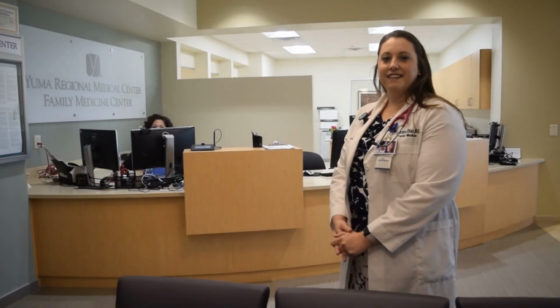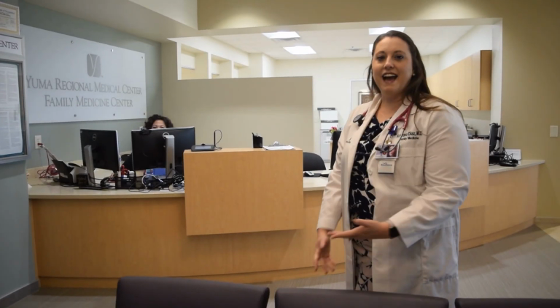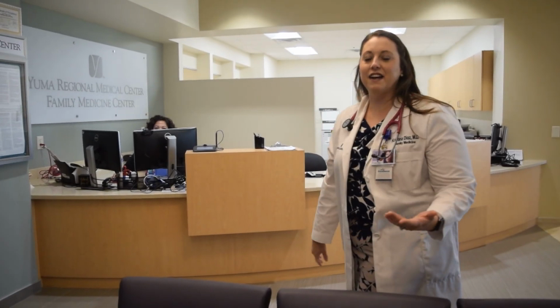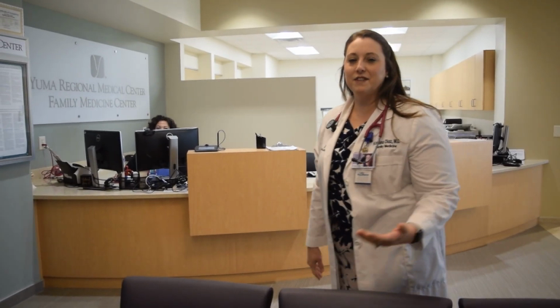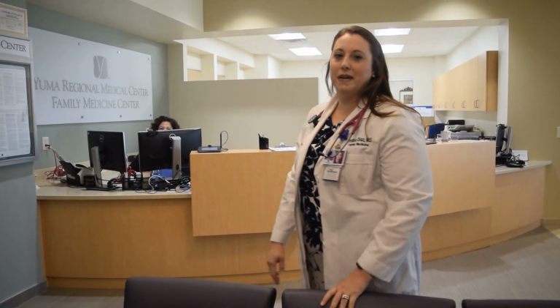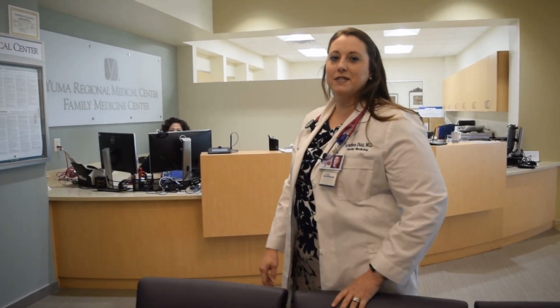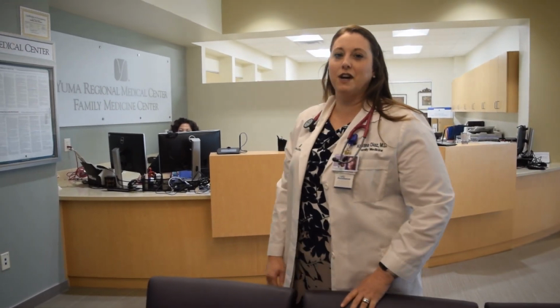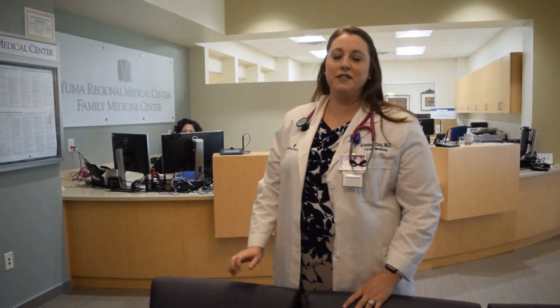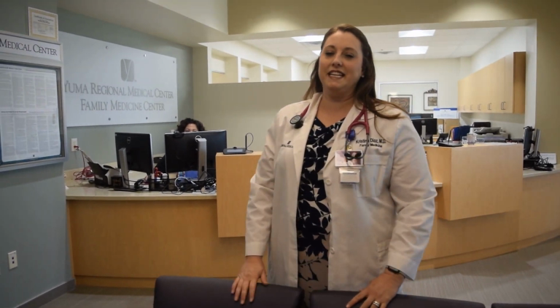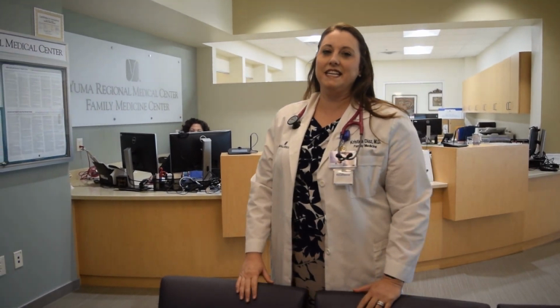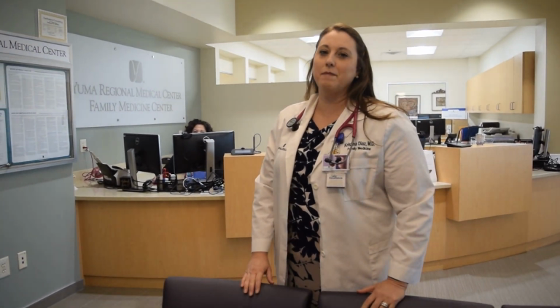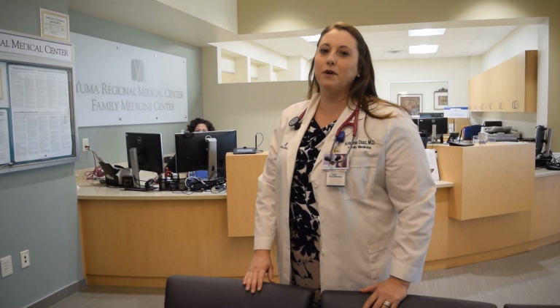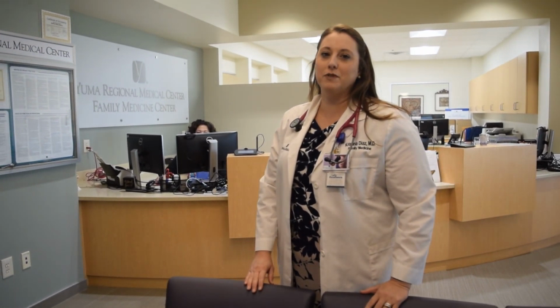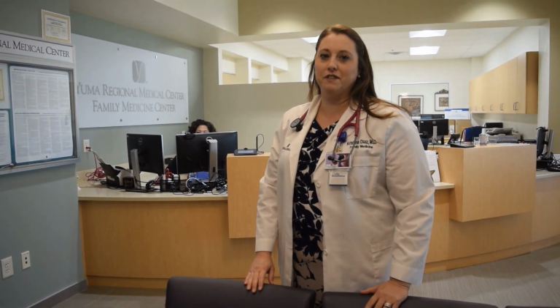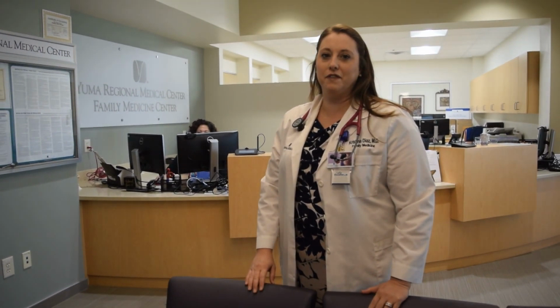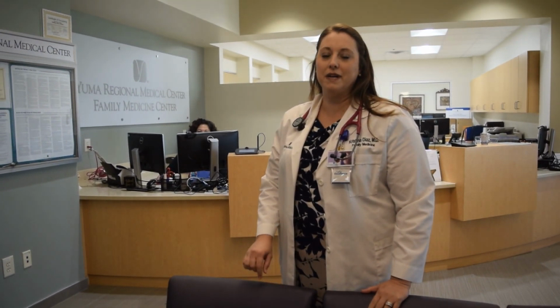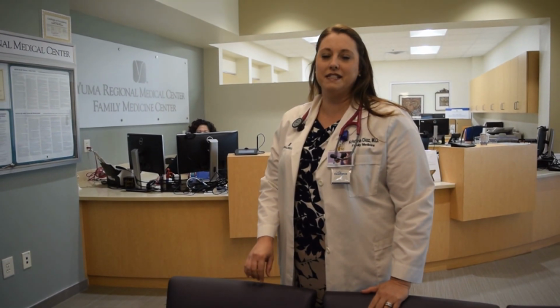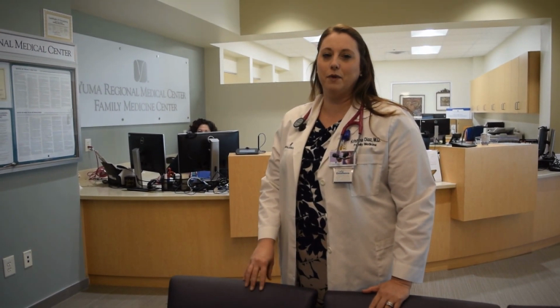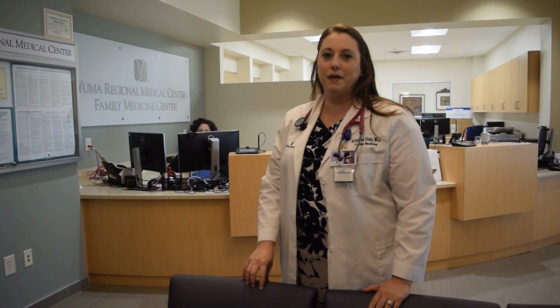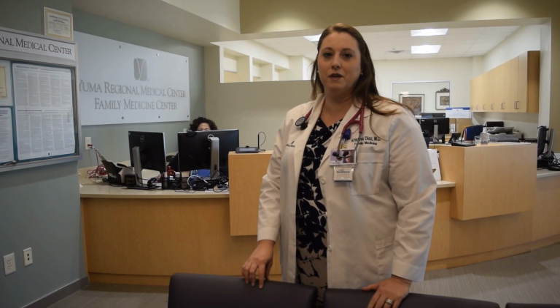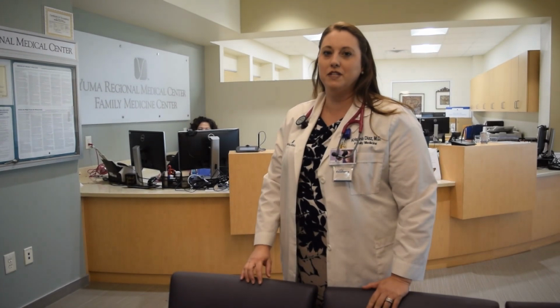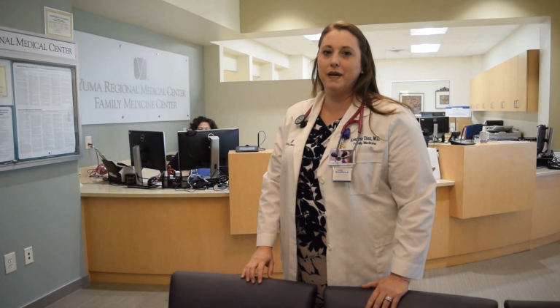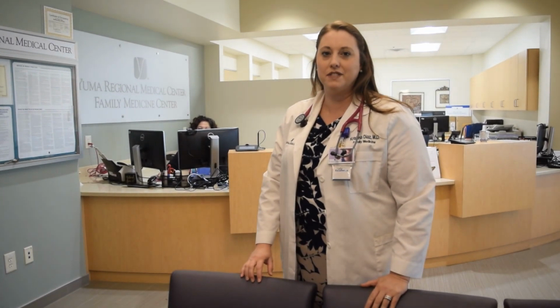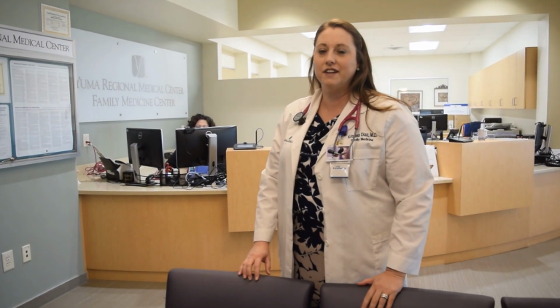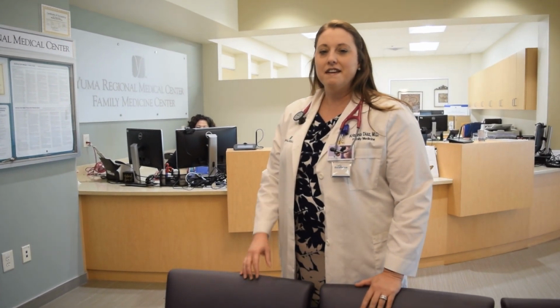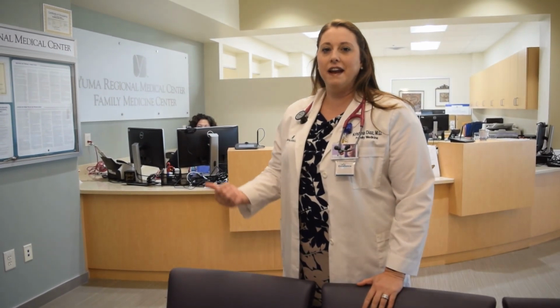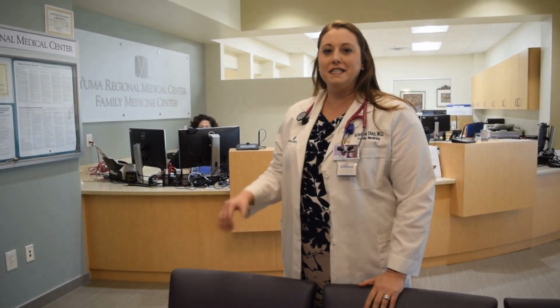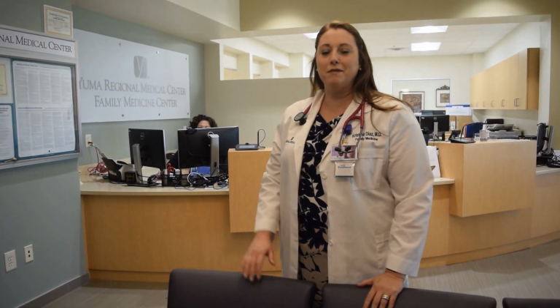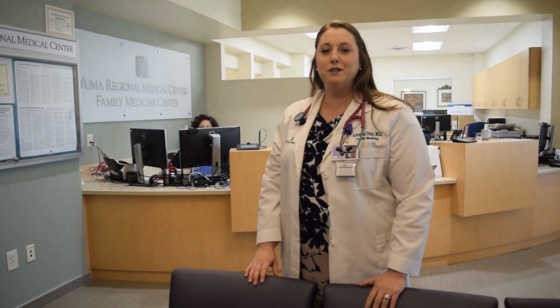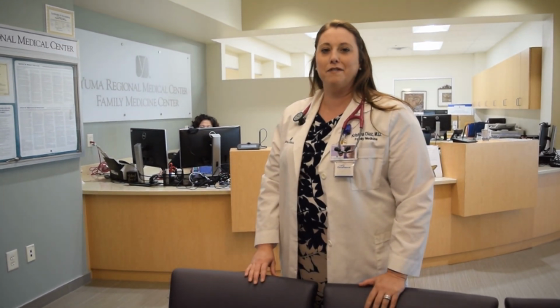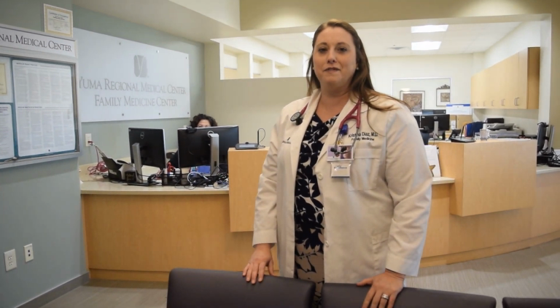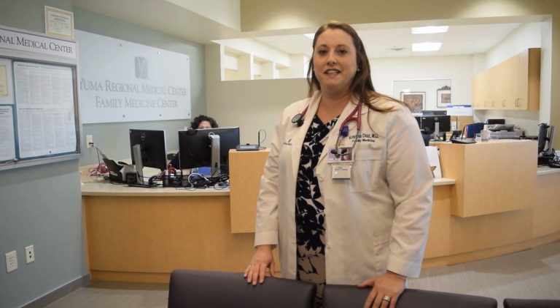Hi, good afternoon. My name is Dr. Christina Diaz, and I'm the program director for the residency program here at Yuma Regional Medical Center, and I want to take you on a tour of our new facility.